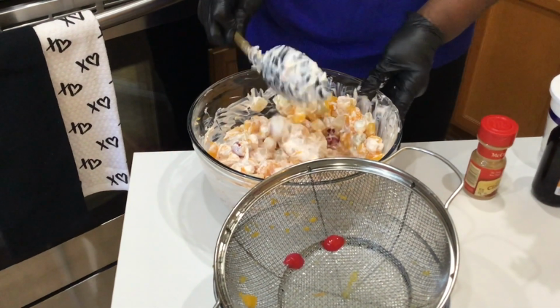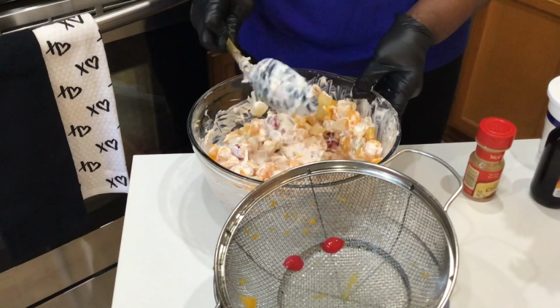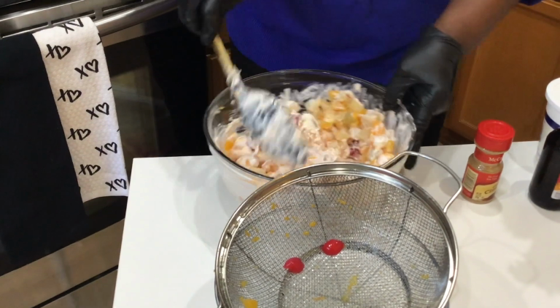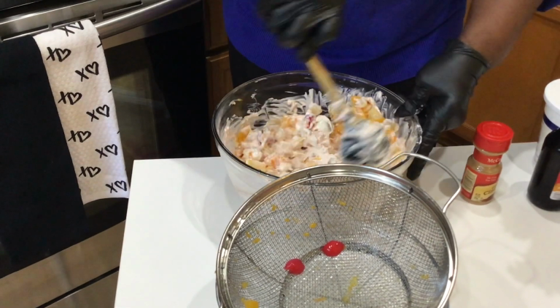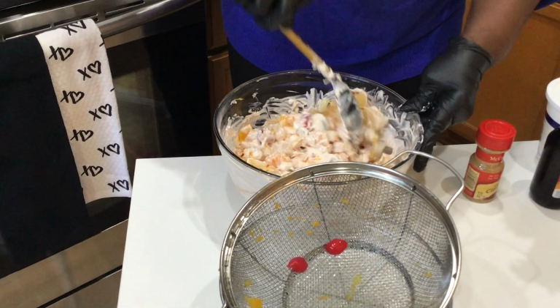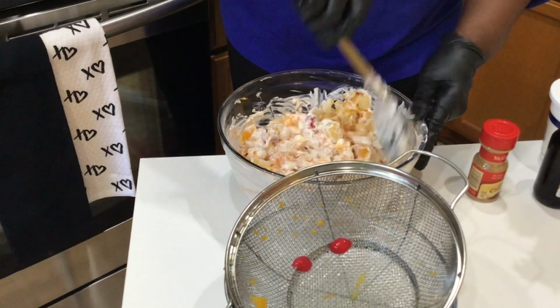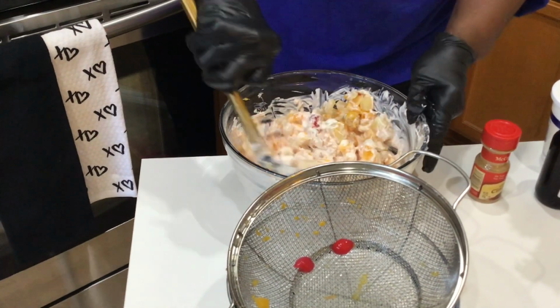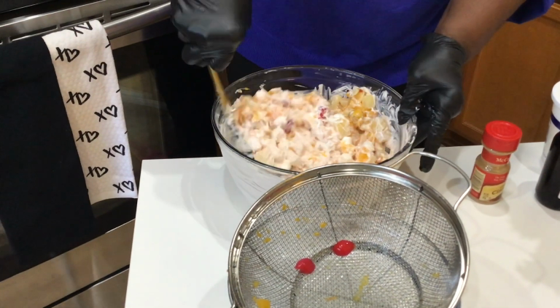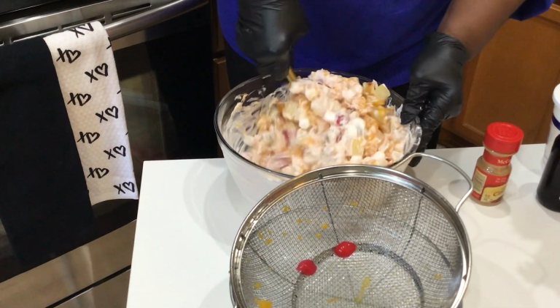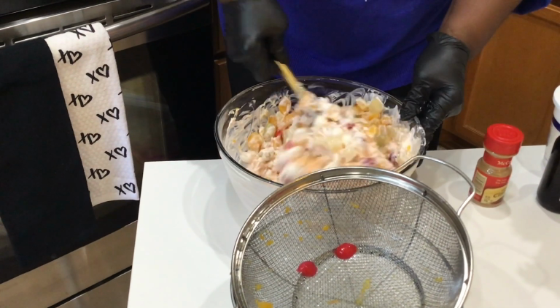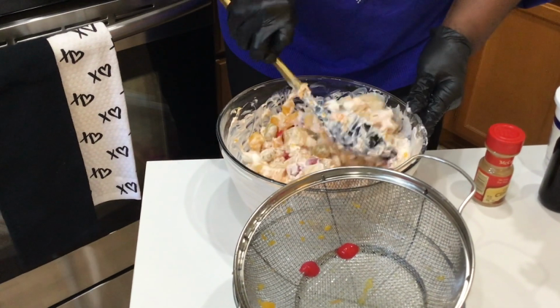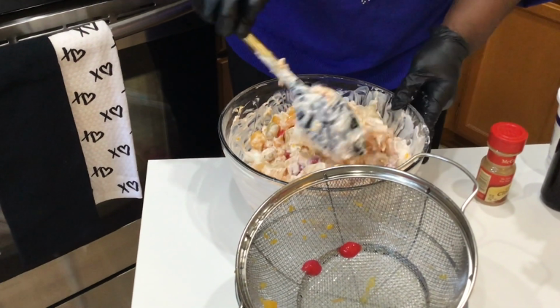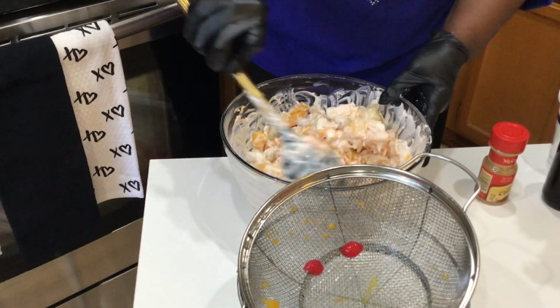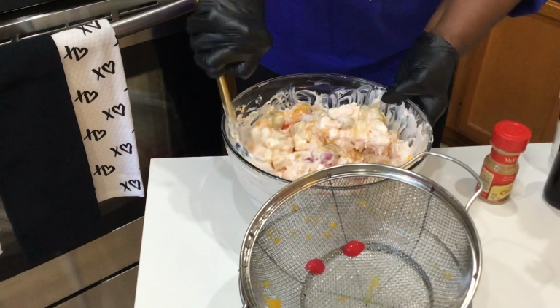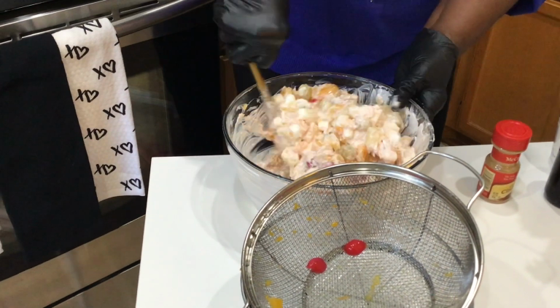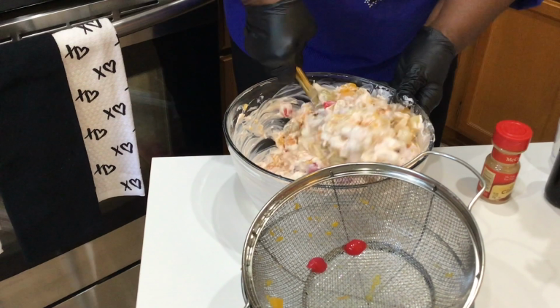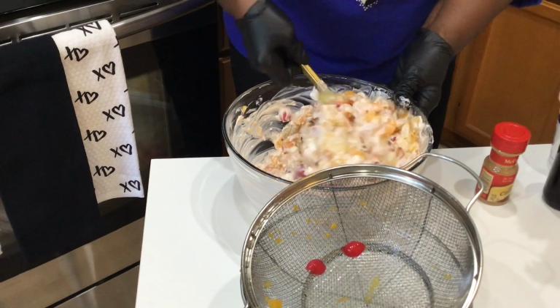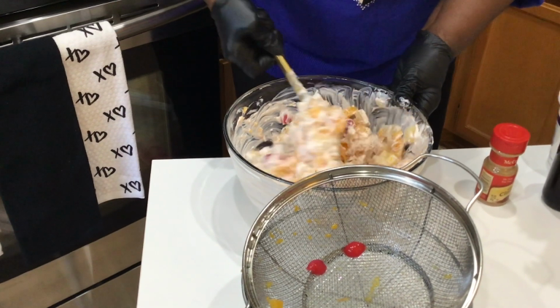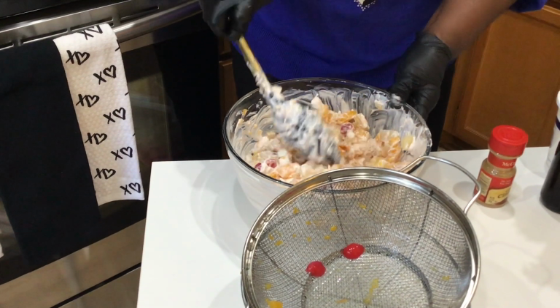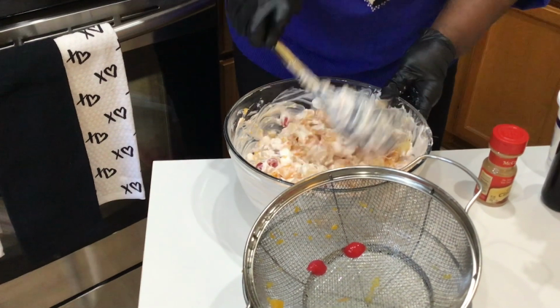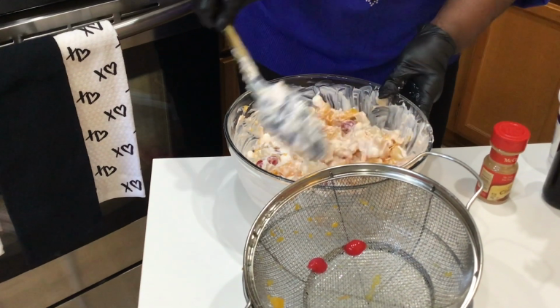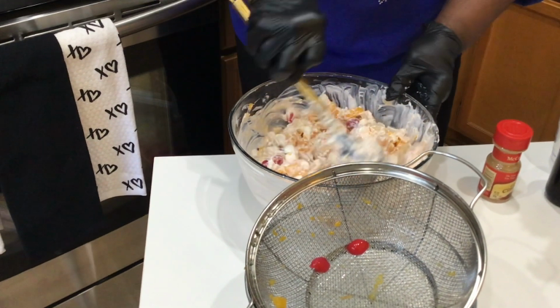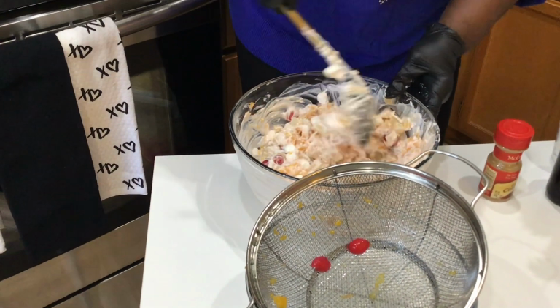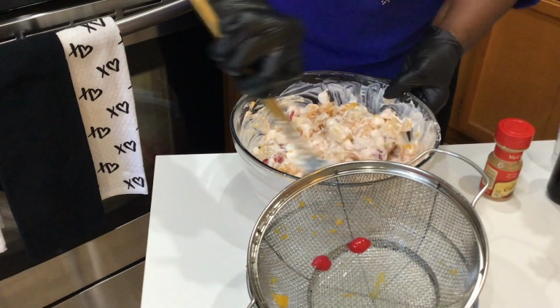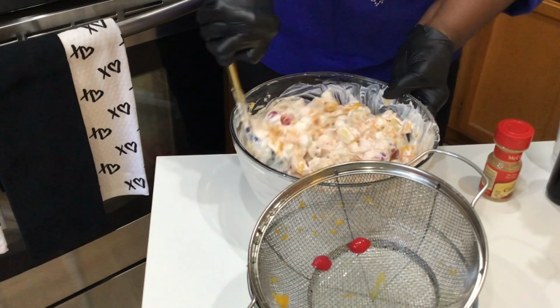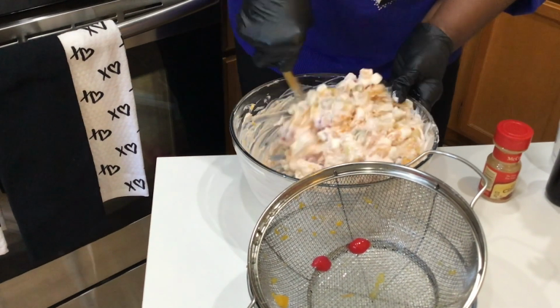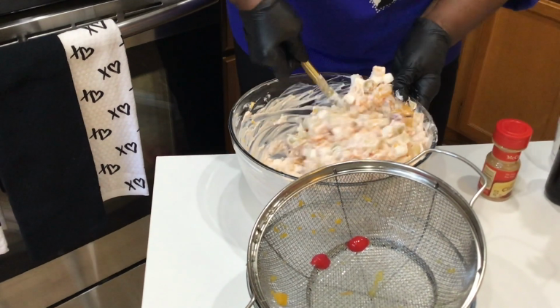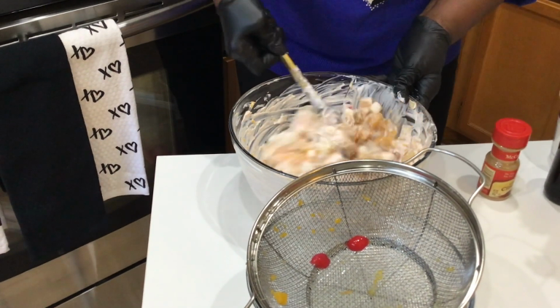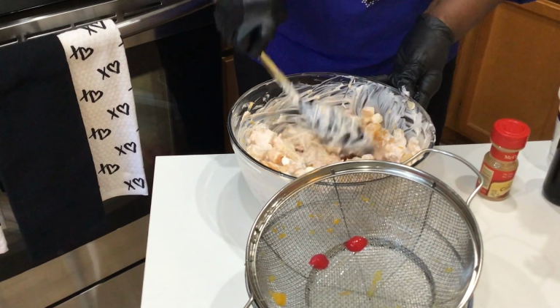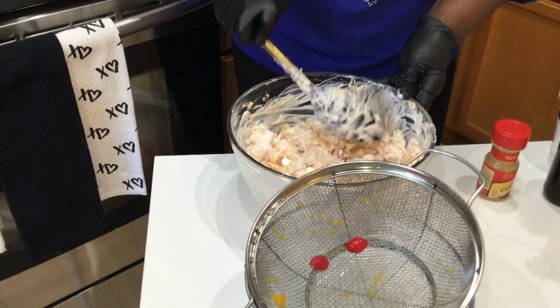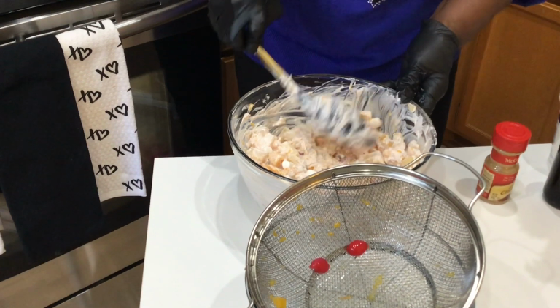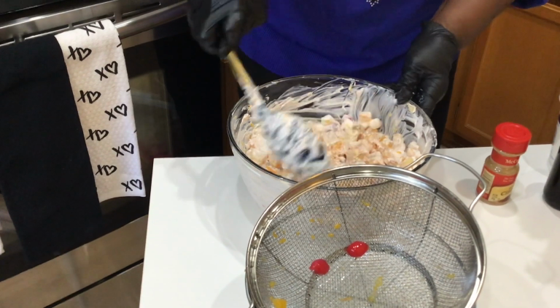If you need to add a little bit more creamy, you can do that. You can put a little bit more Cool Whip or a little bit more sour cream.